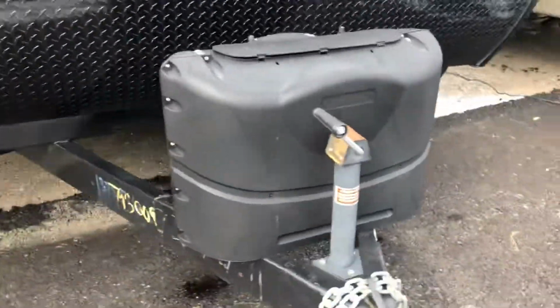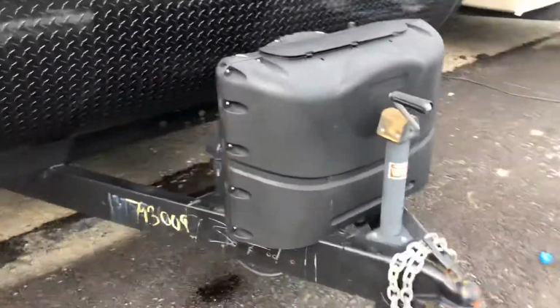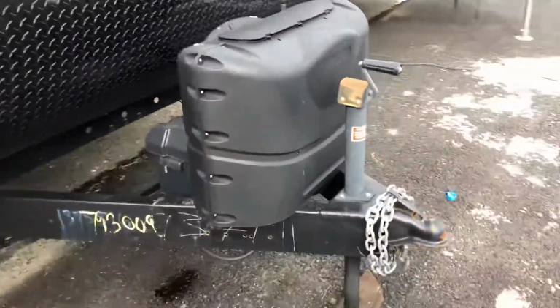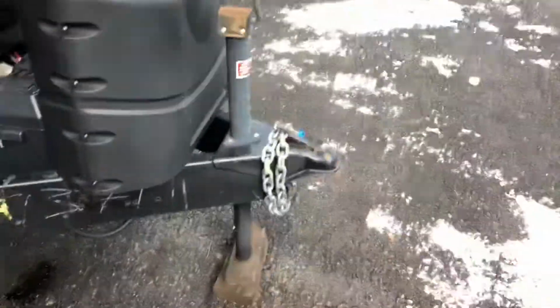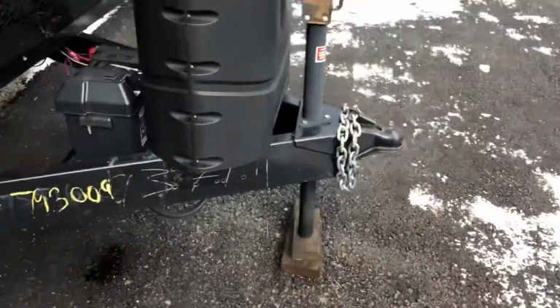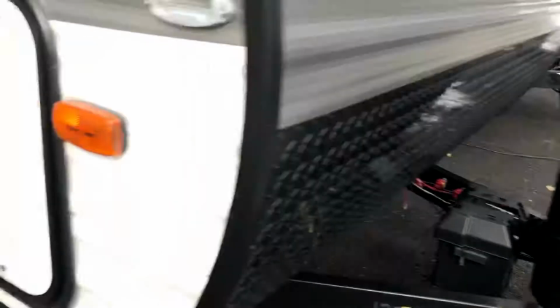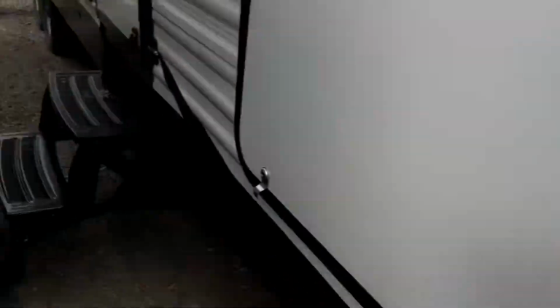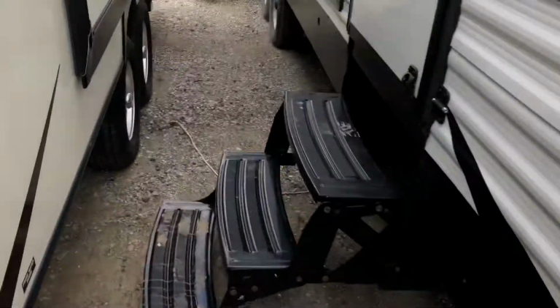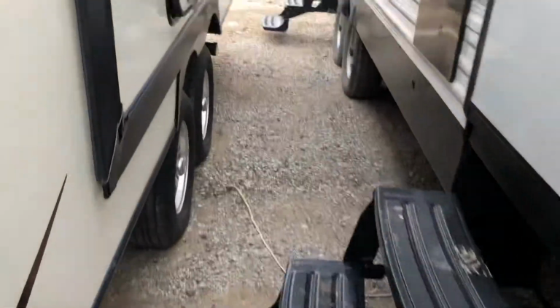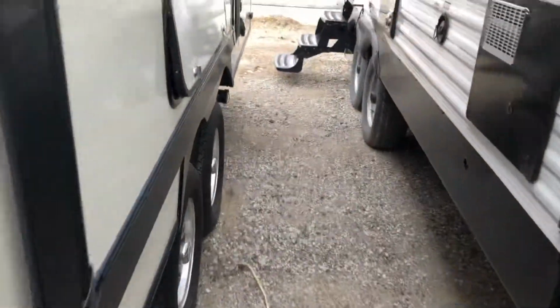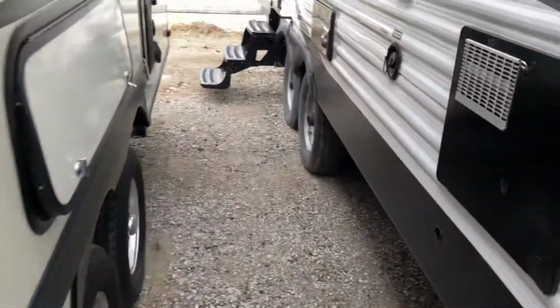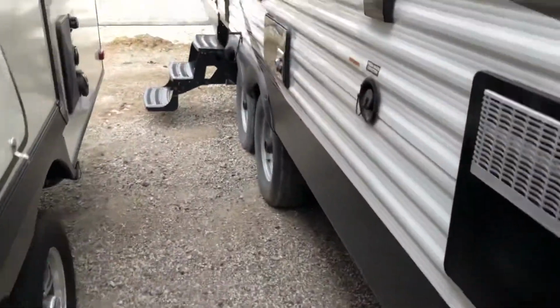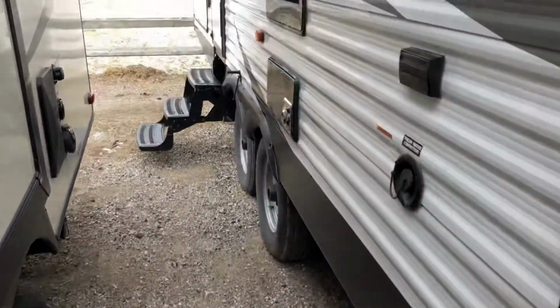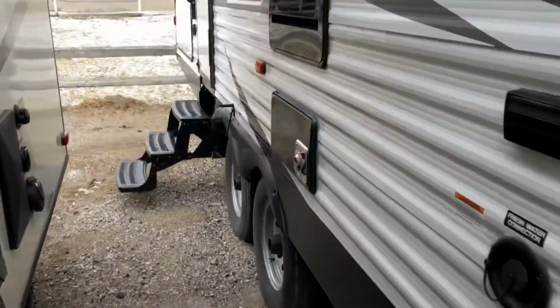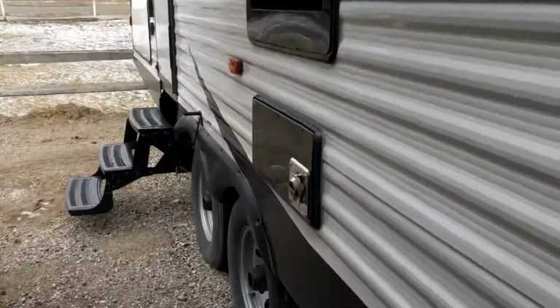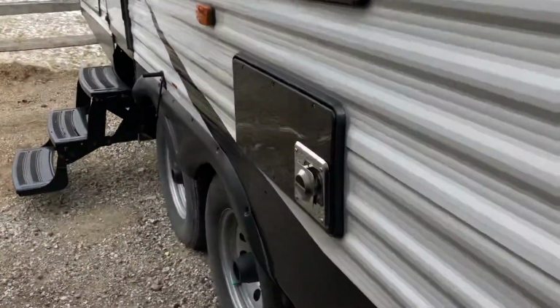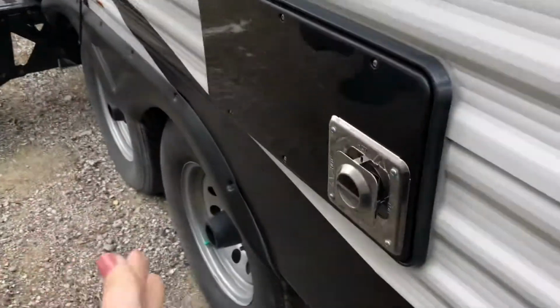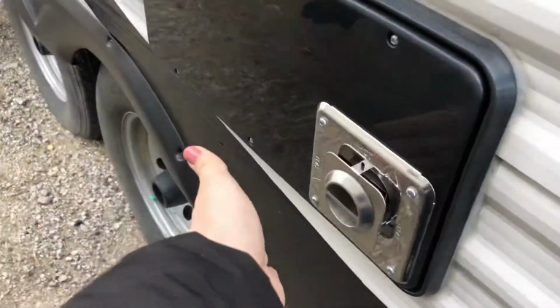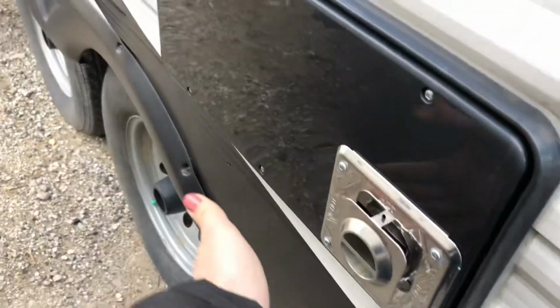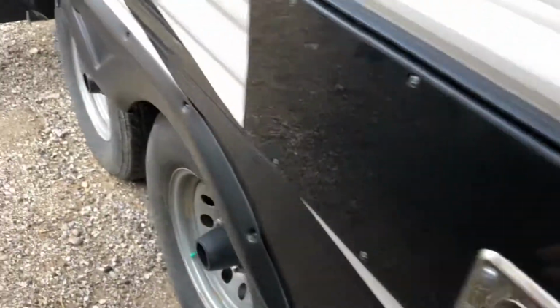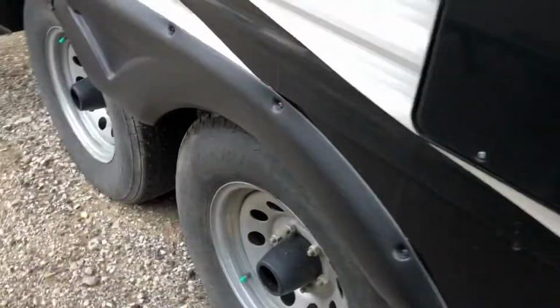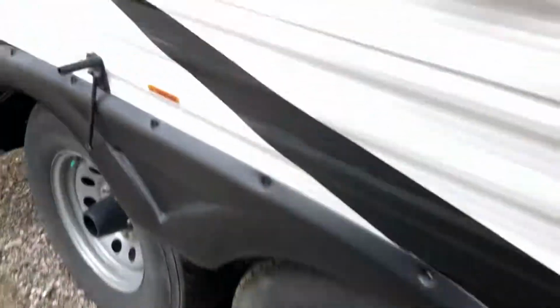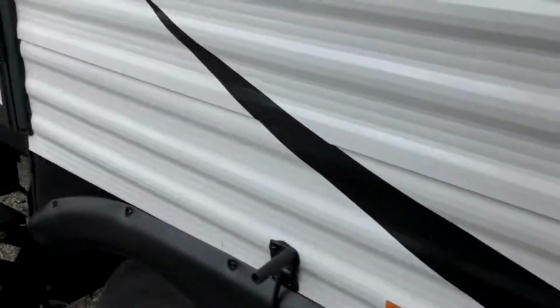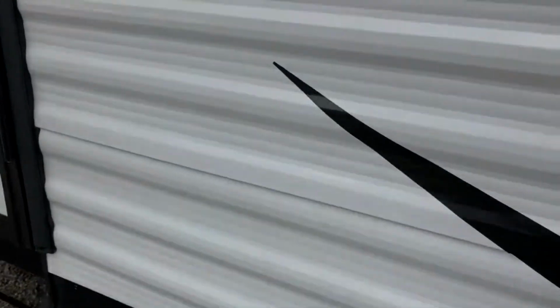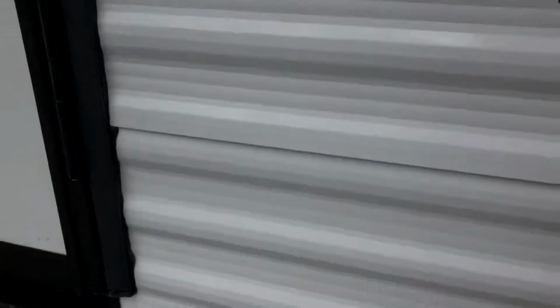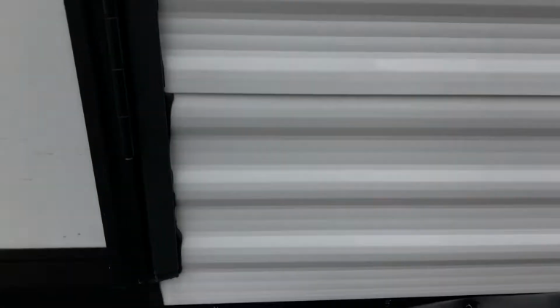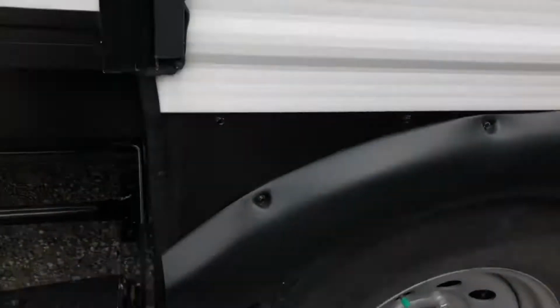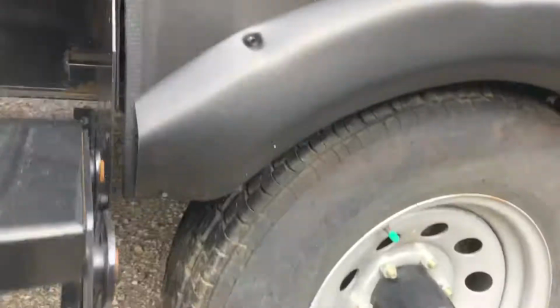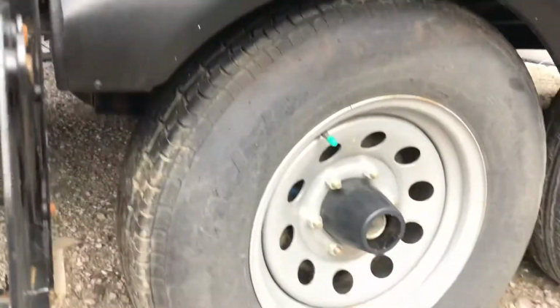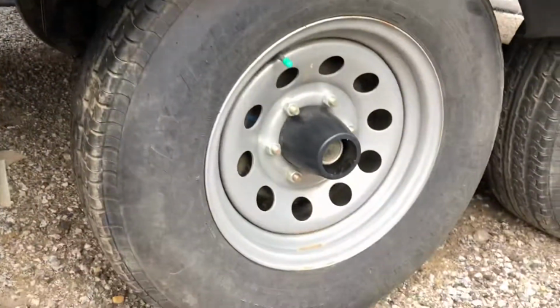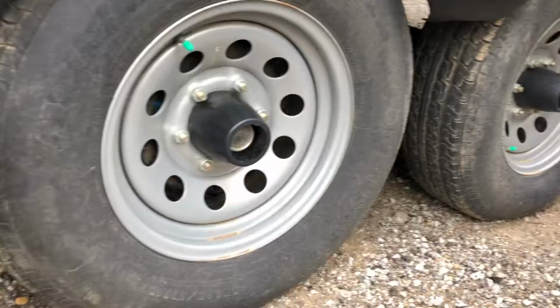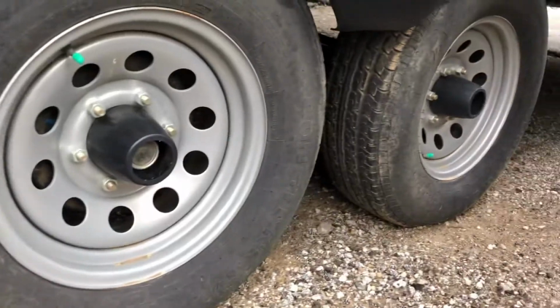Propane tanks, battery, manual. Back here I got my furnace kicked on. I don't know if you can tell, but it is a pretty cold day today. It's a 2017, so as expected, the tires are in great shape.